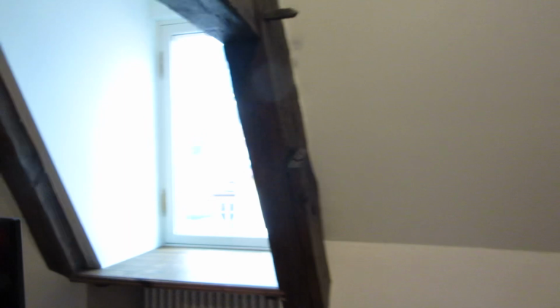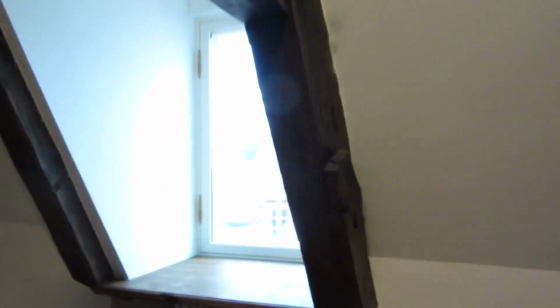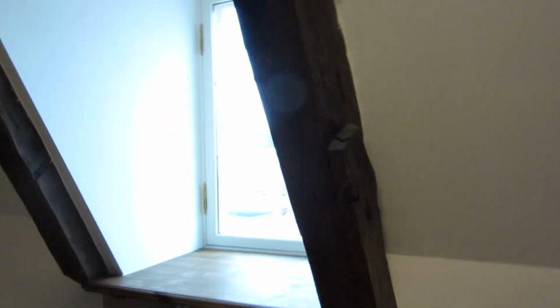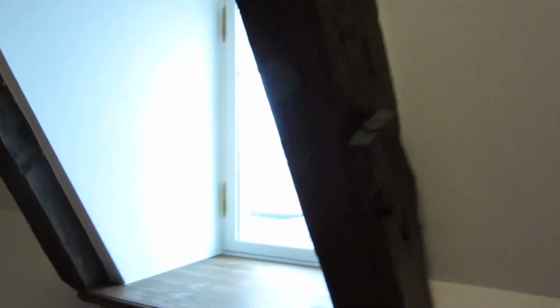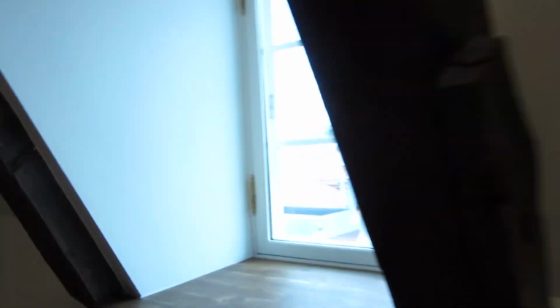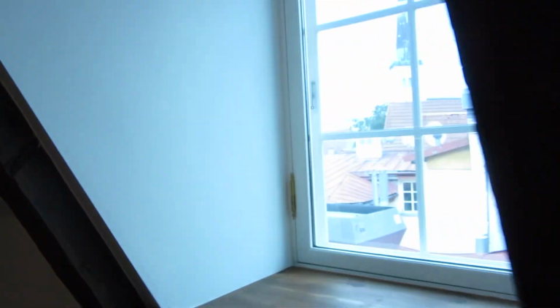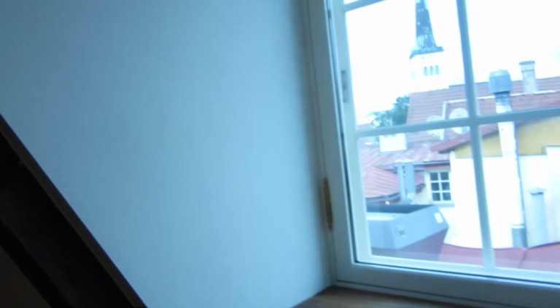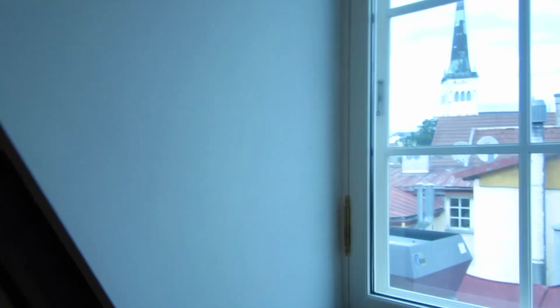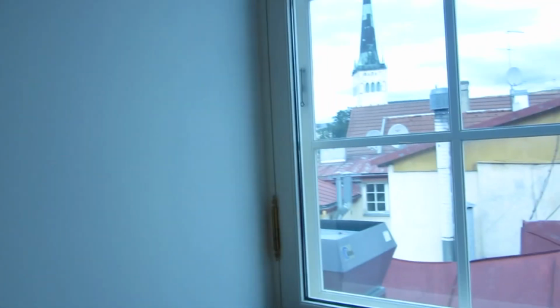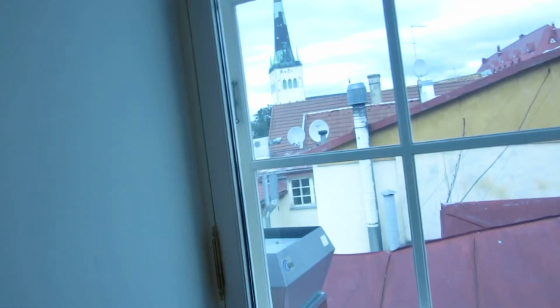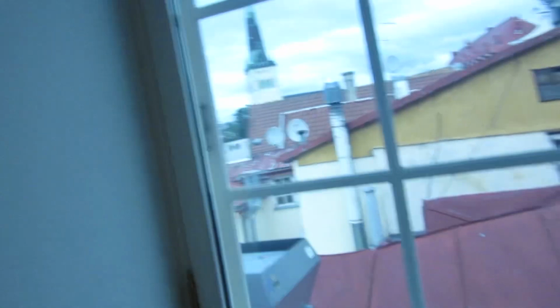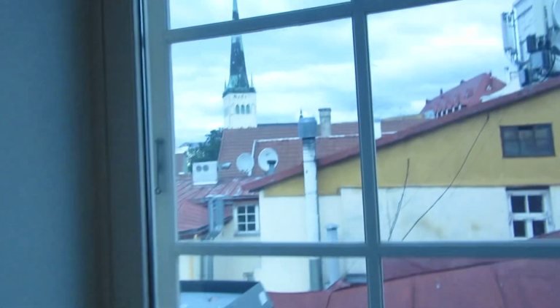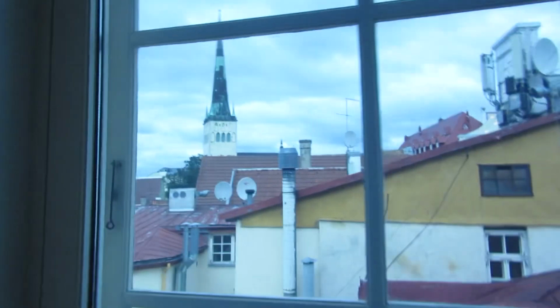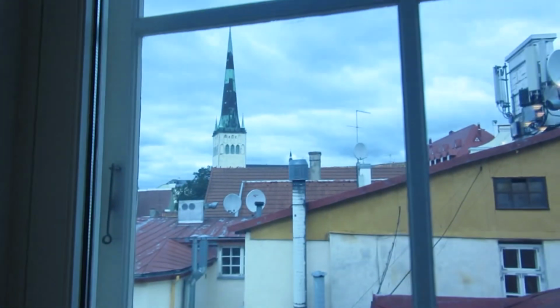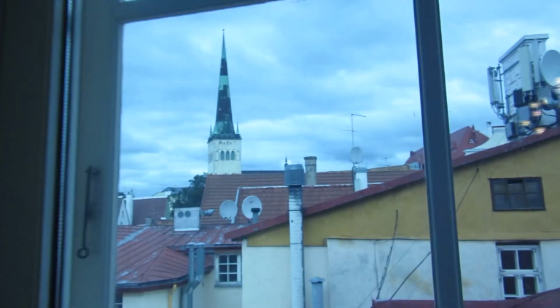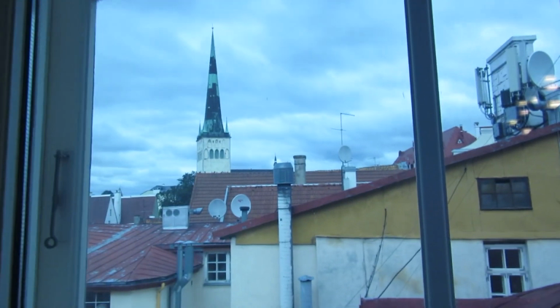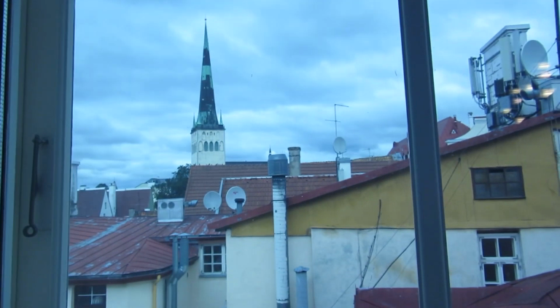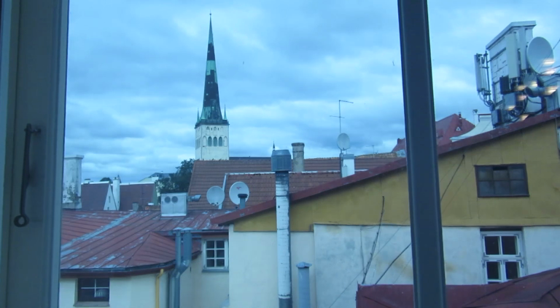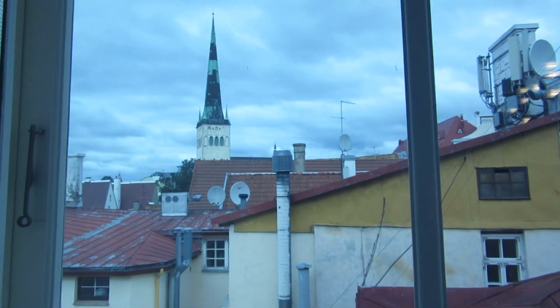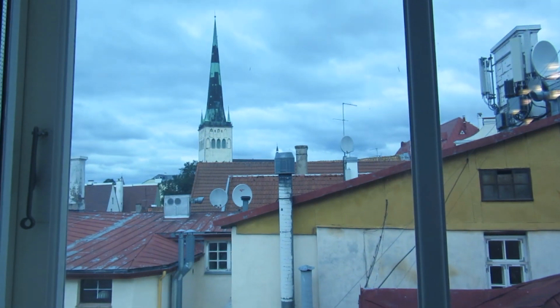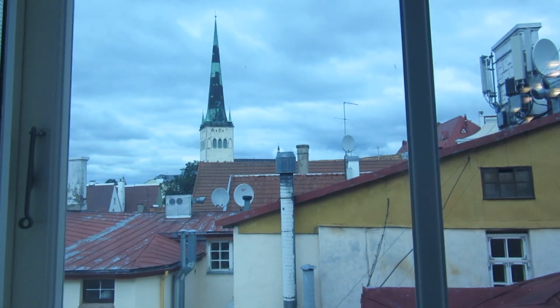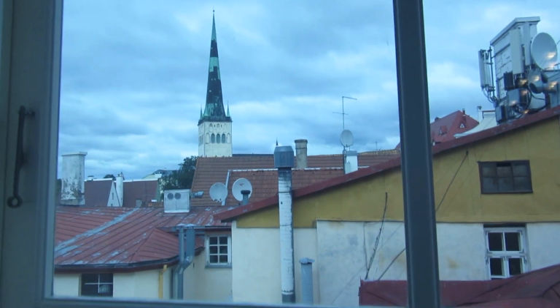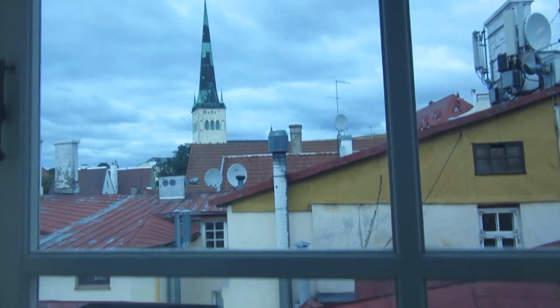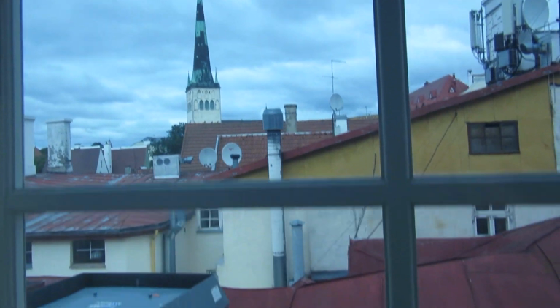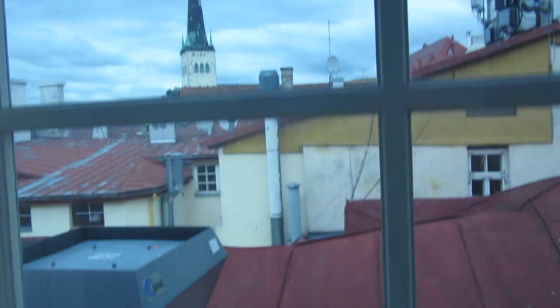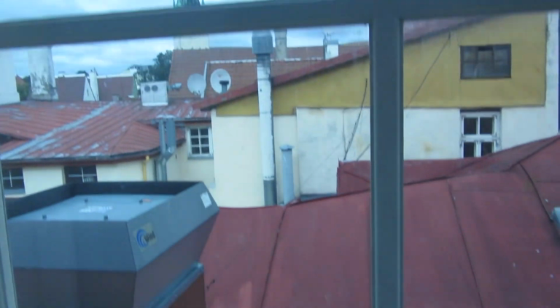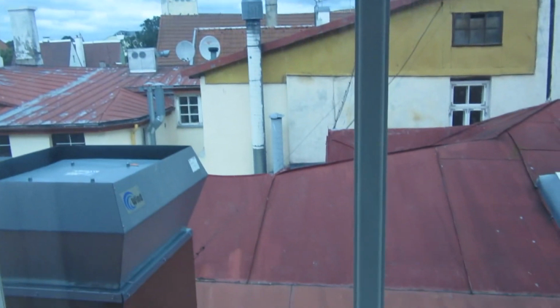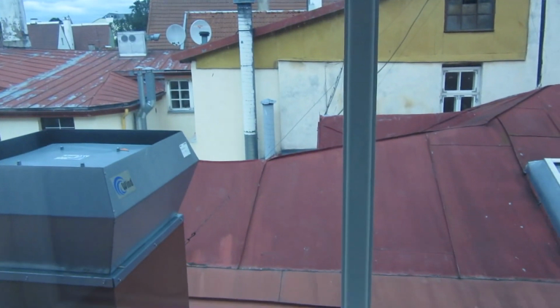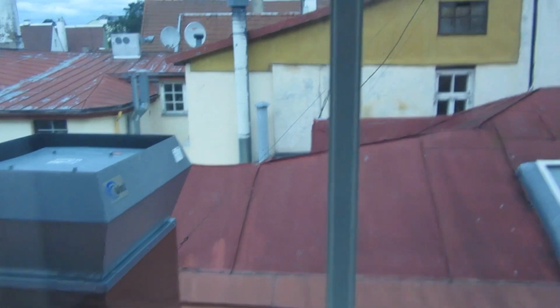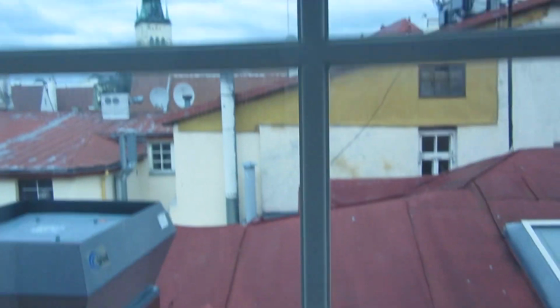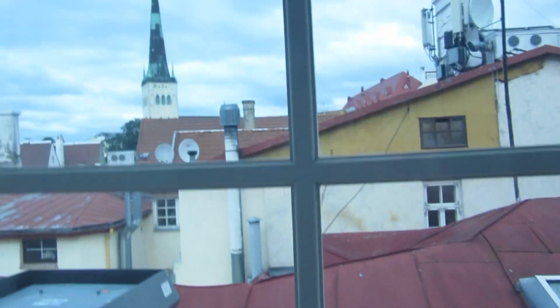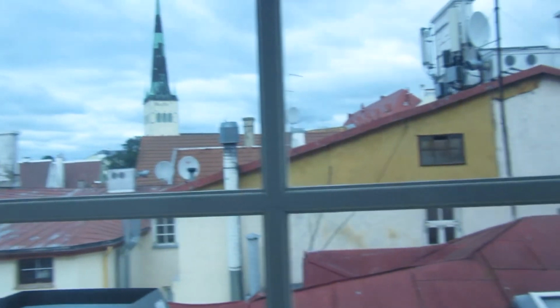There are little windows, but they're kind of interesting. Let's check the view out real quick. That's one of the main churches in this area — the steeple there.